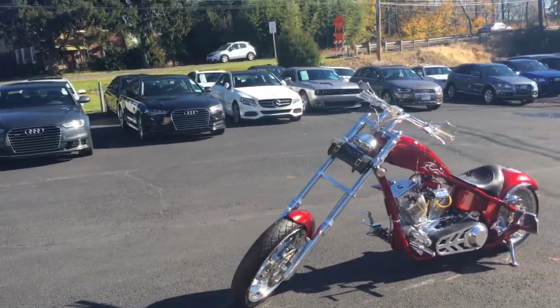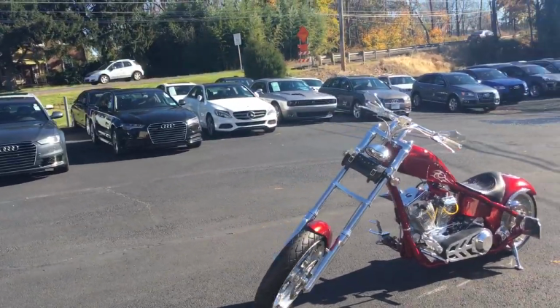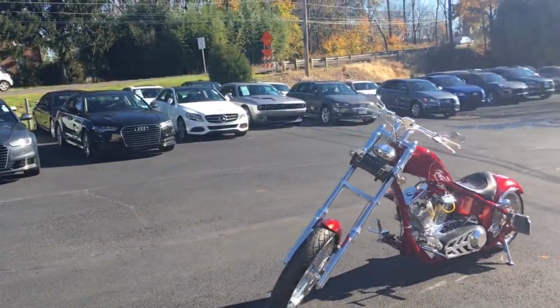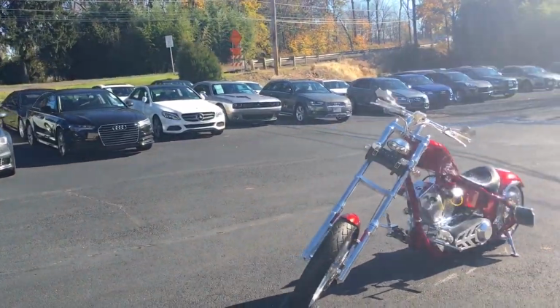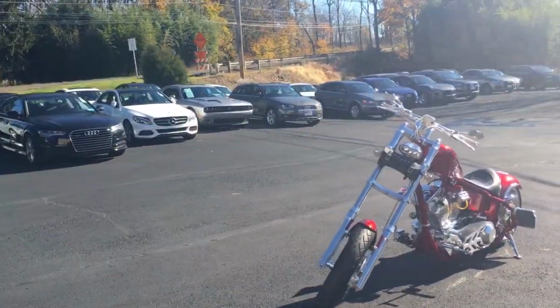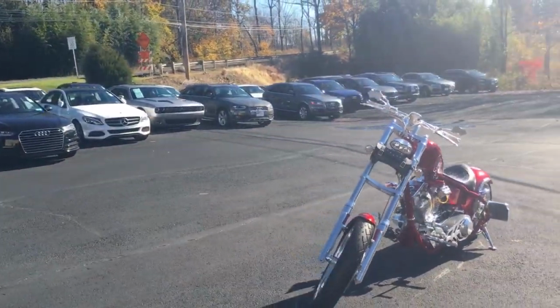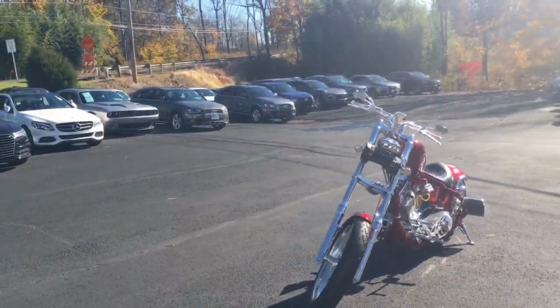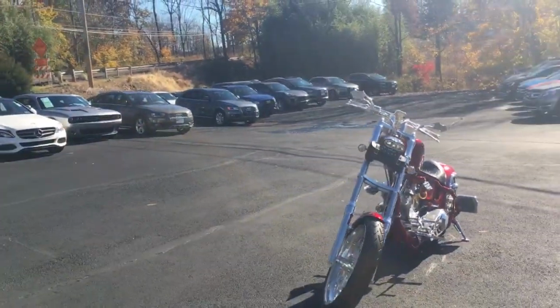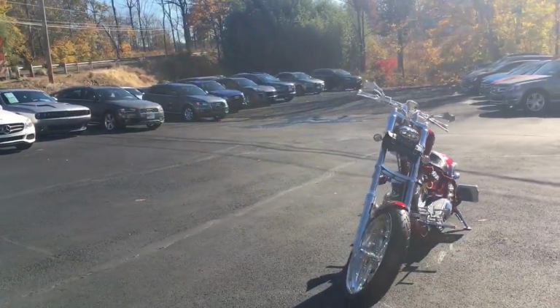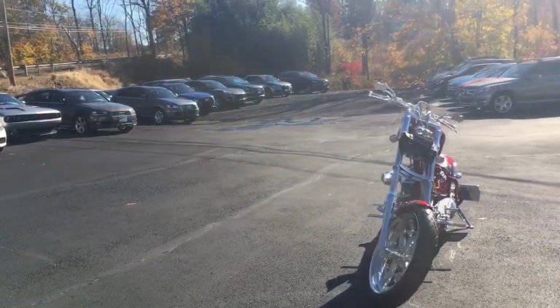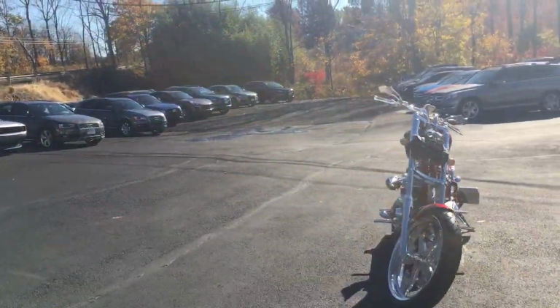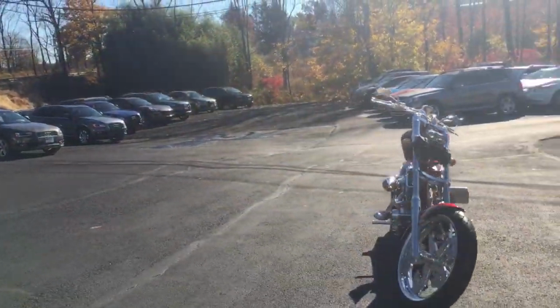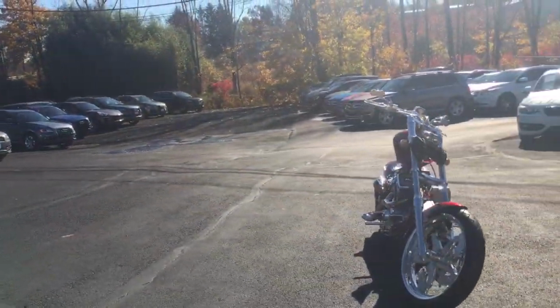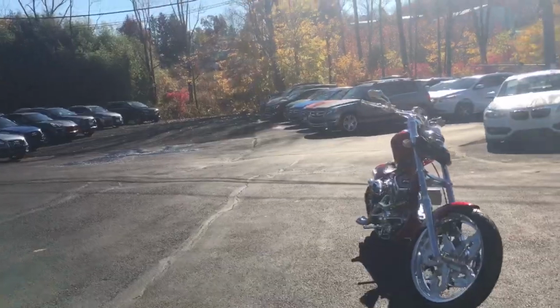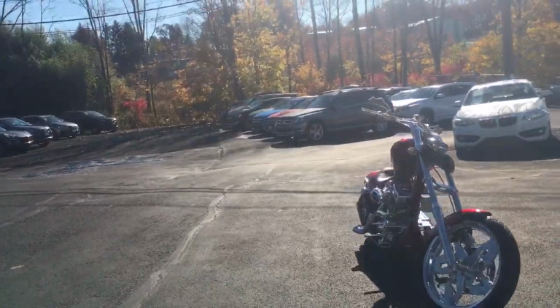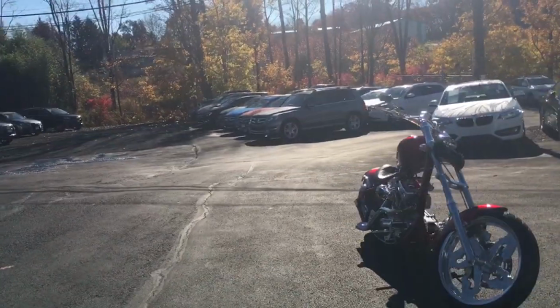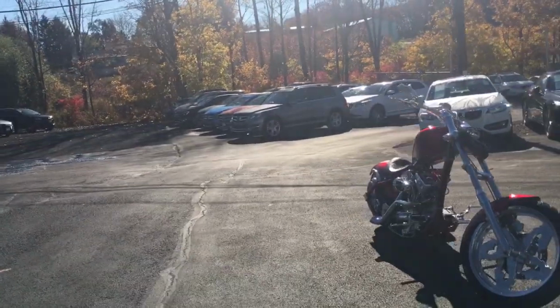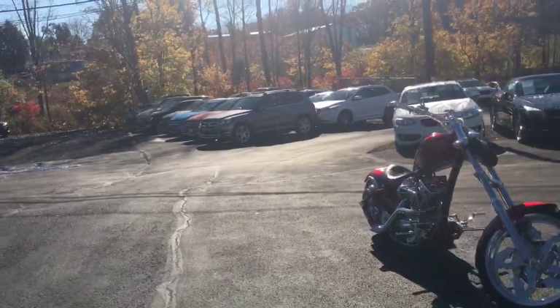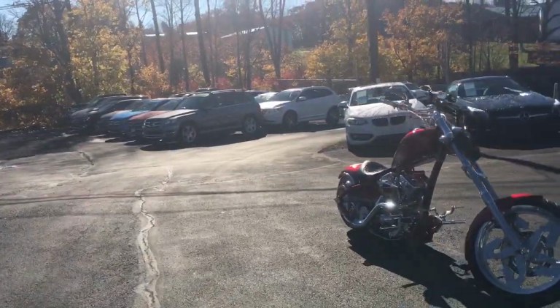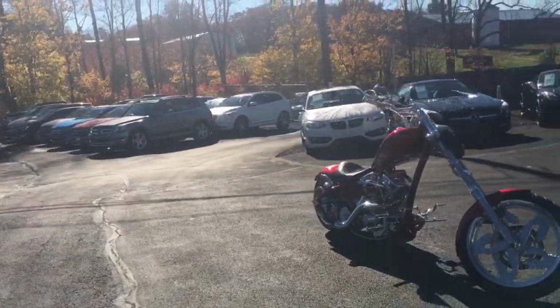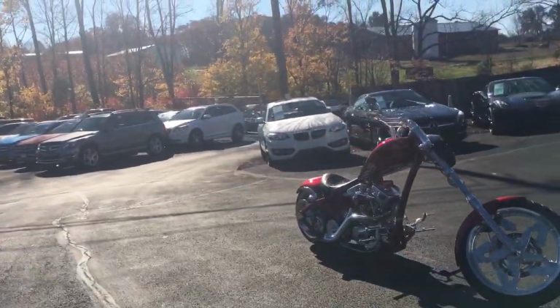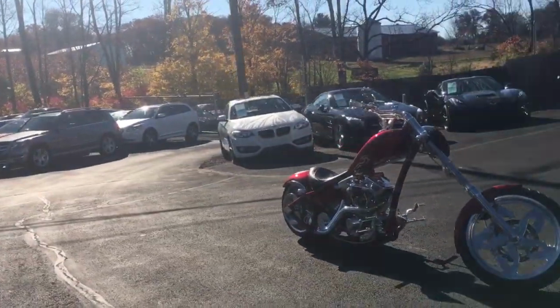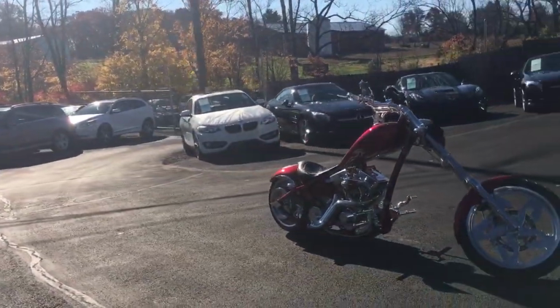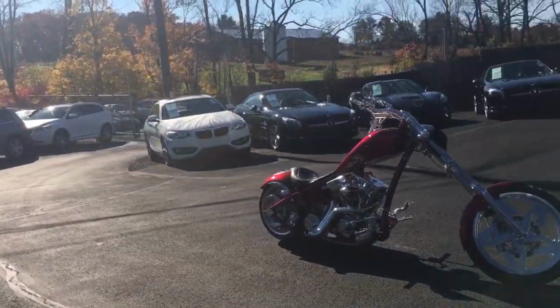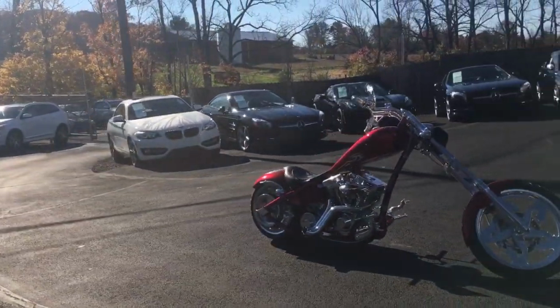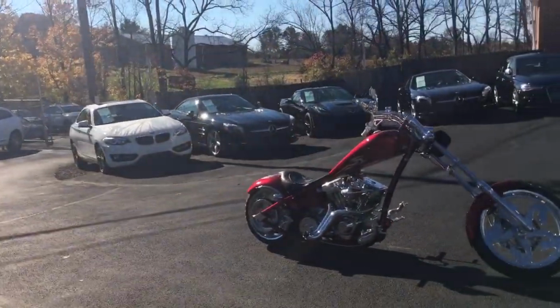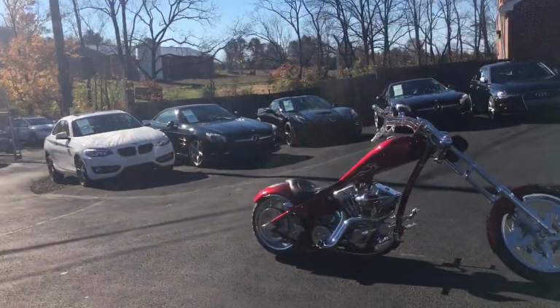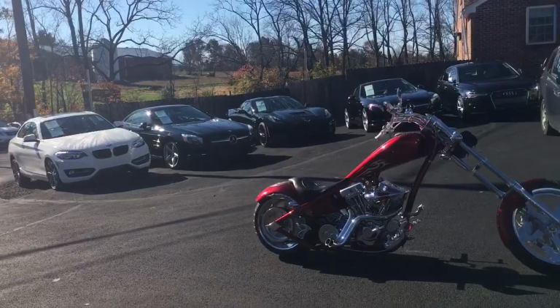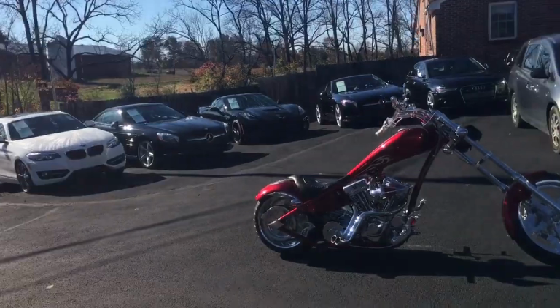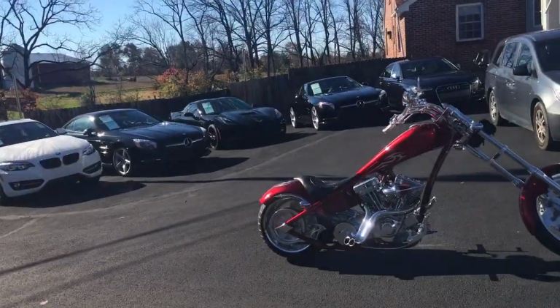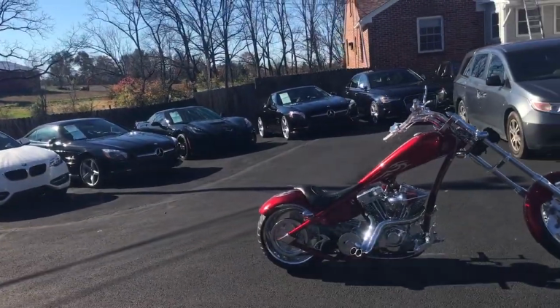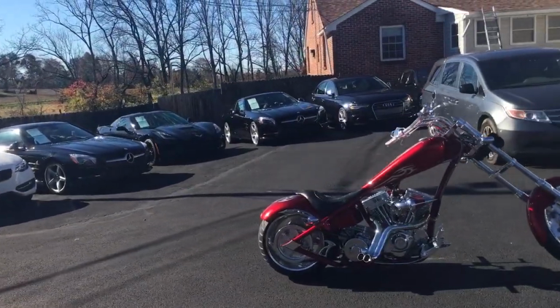Metallic red paint. It's a carbureted machine — starts and runs without any issue. It's an S&S Super Sidewinder motor, 21-inch front wheel, and a 330 rear.